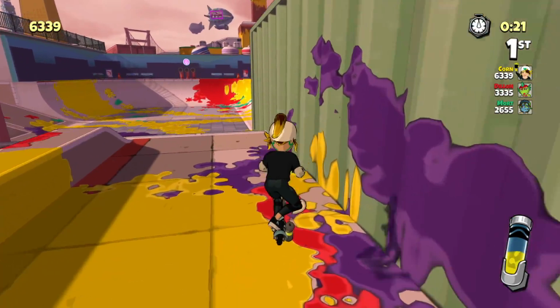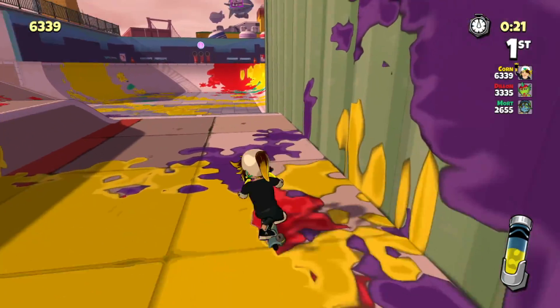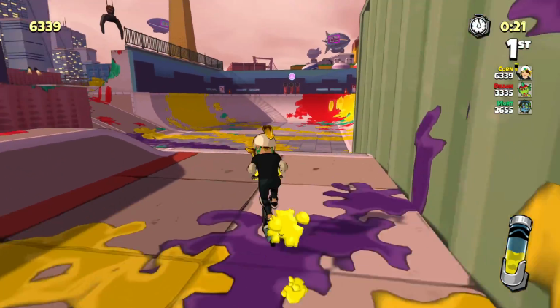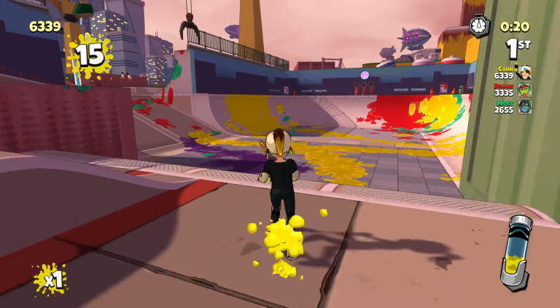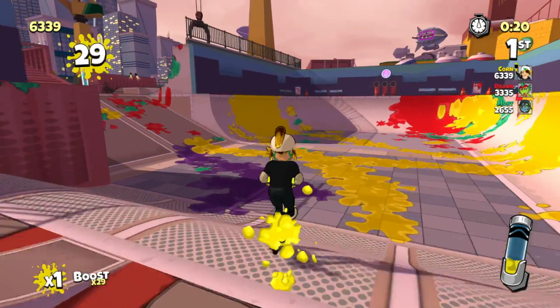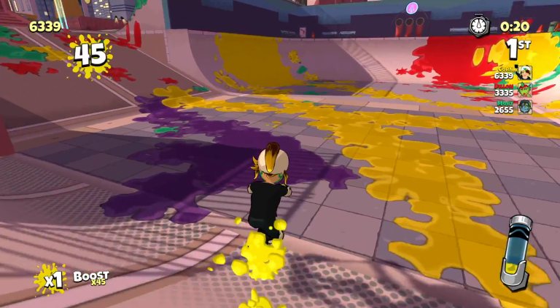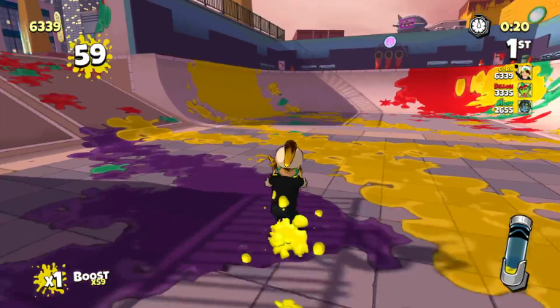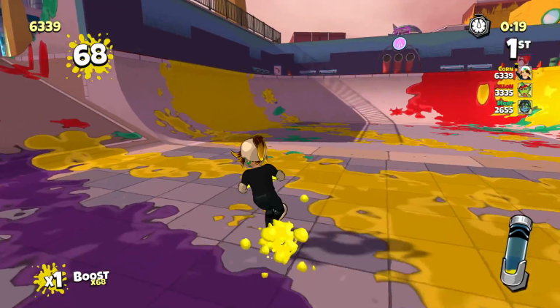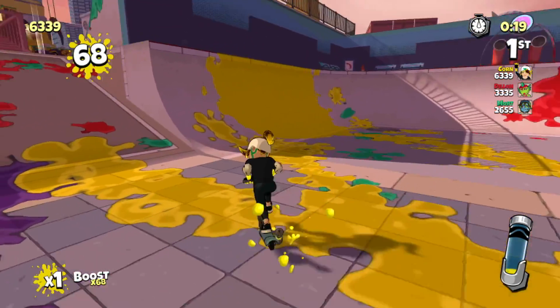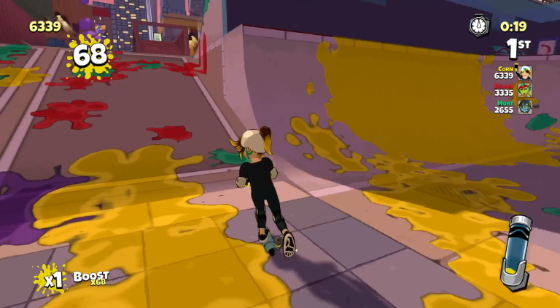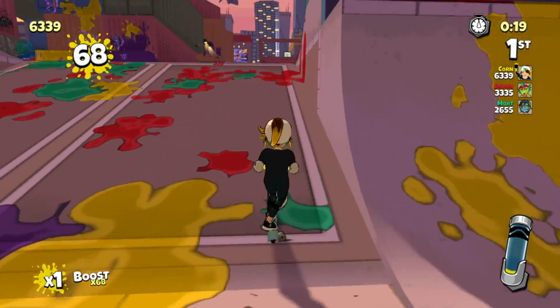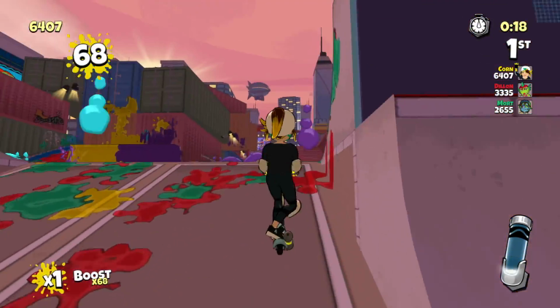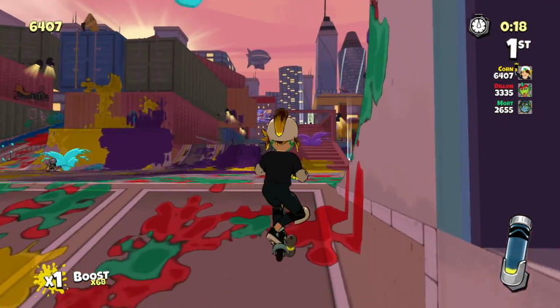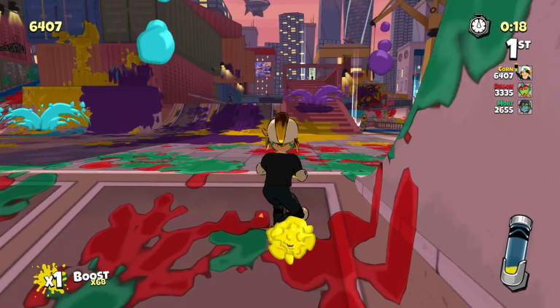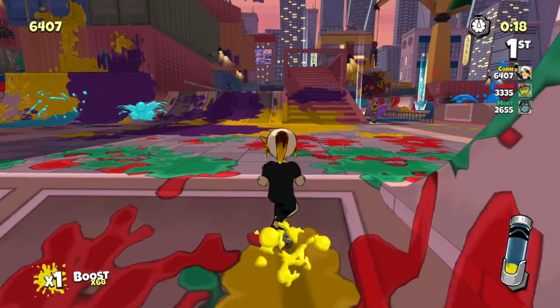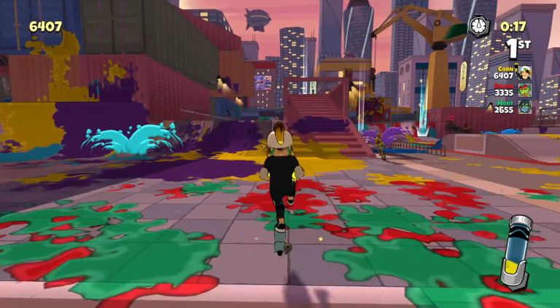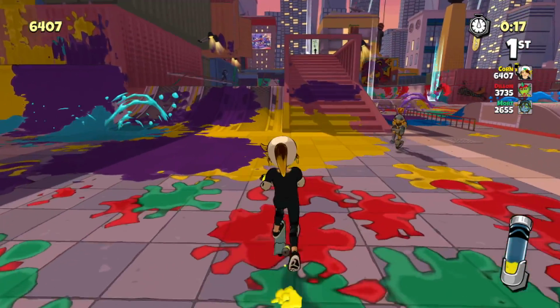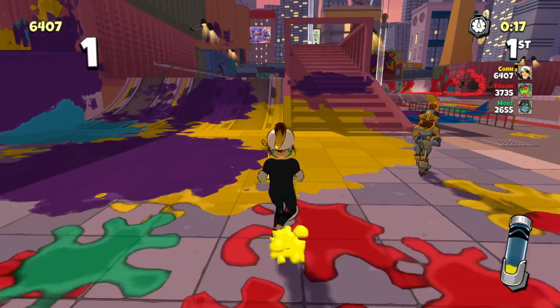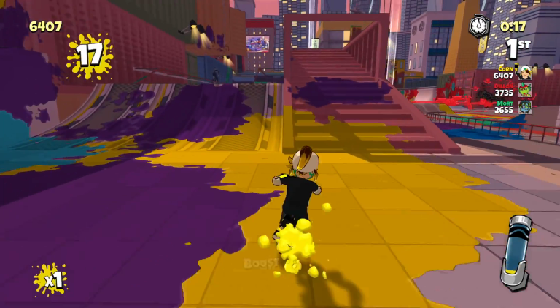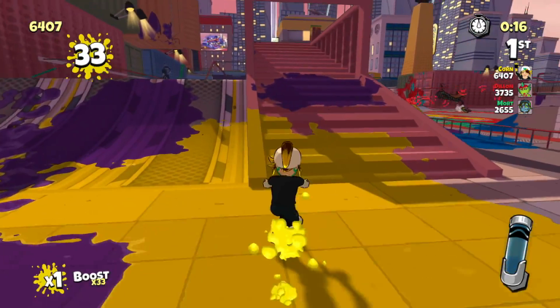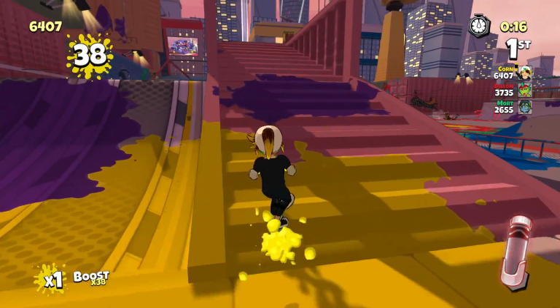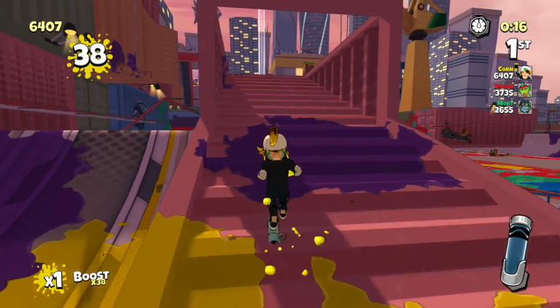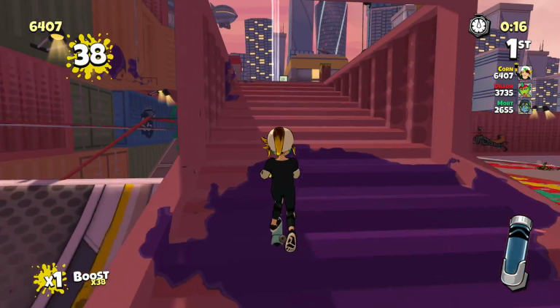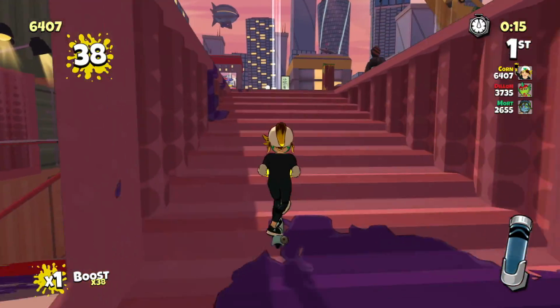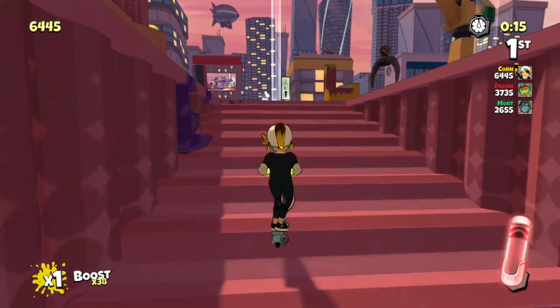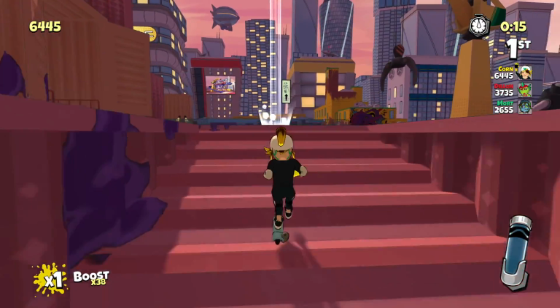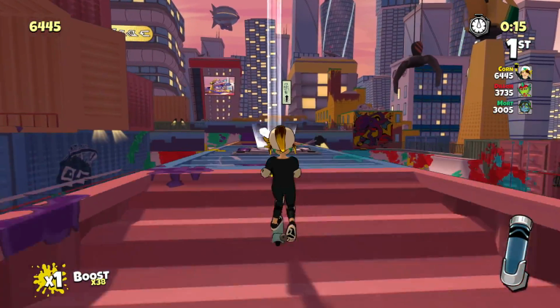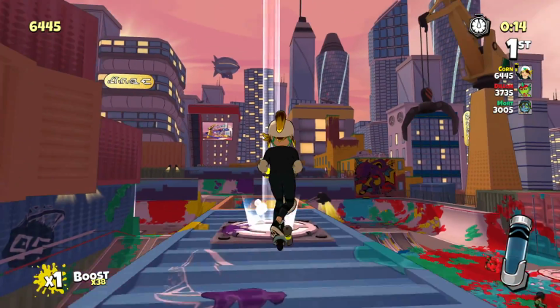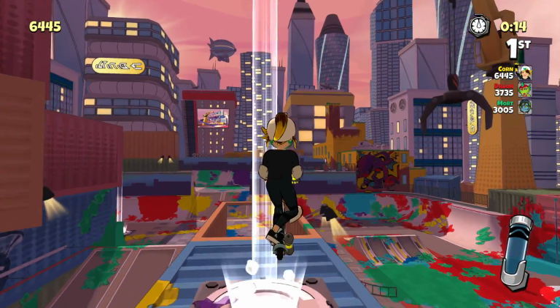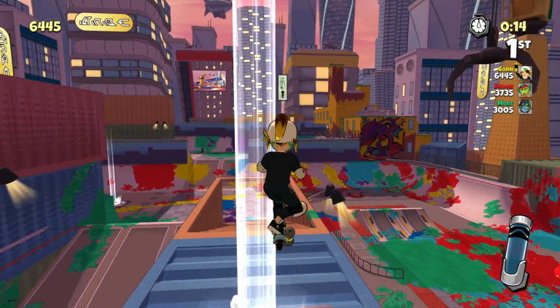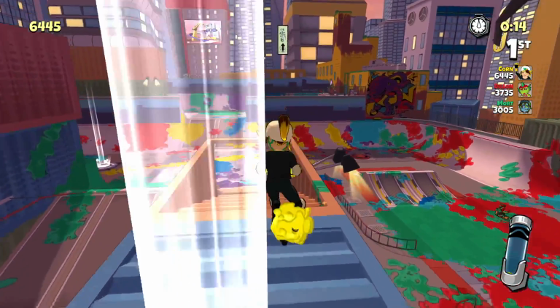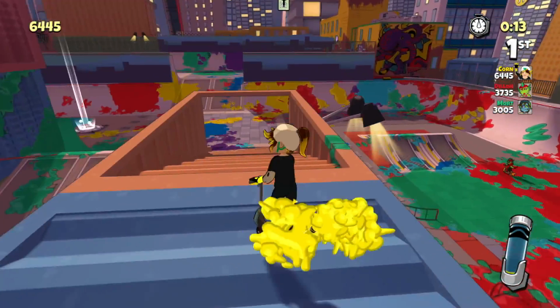Crayola Scoot is available on PS4, Nintendo Switch, Xbox One, and PC for $39.99. It does feature a platinum trophy on the PlayStation 4.